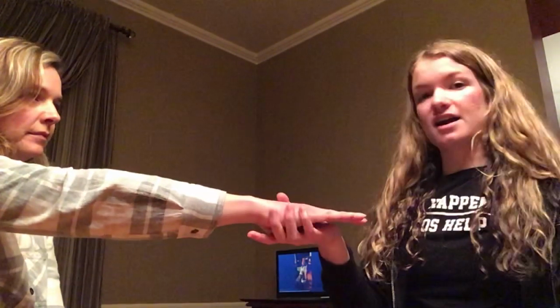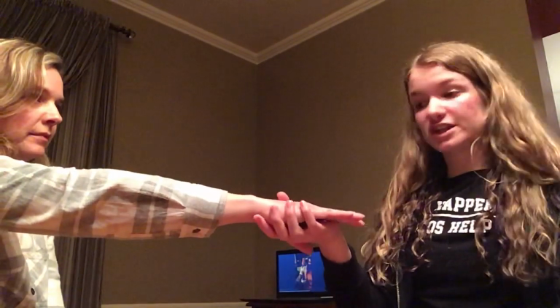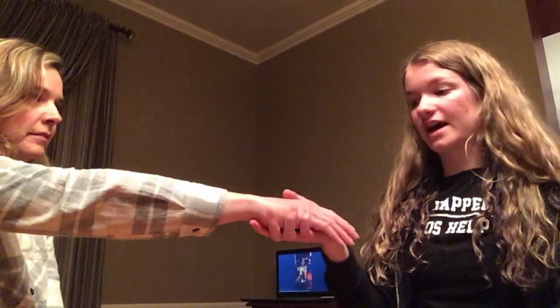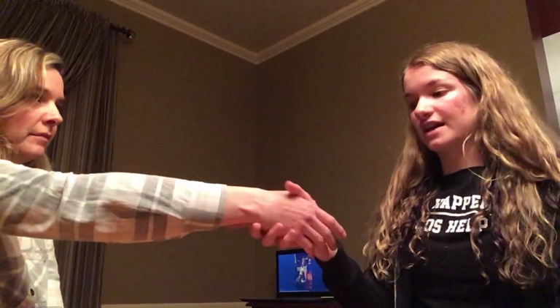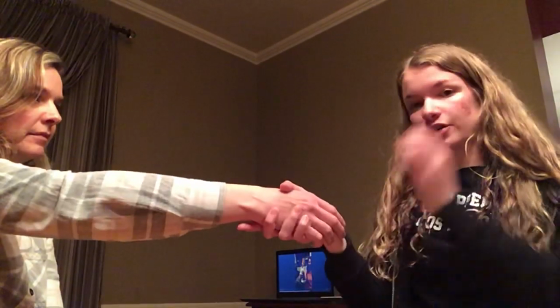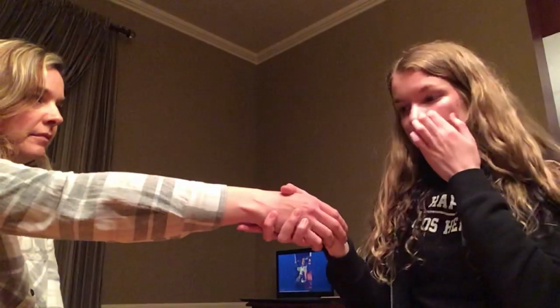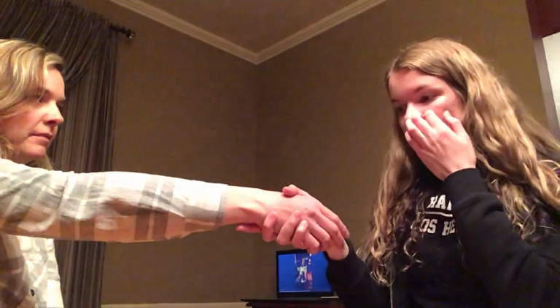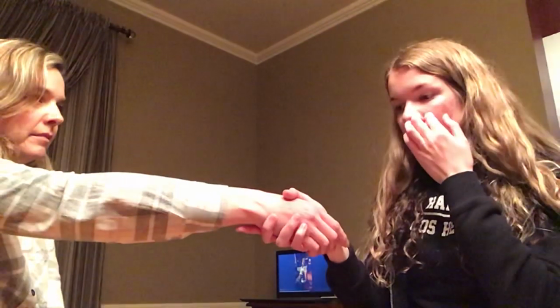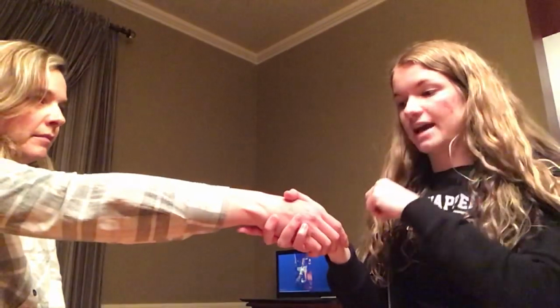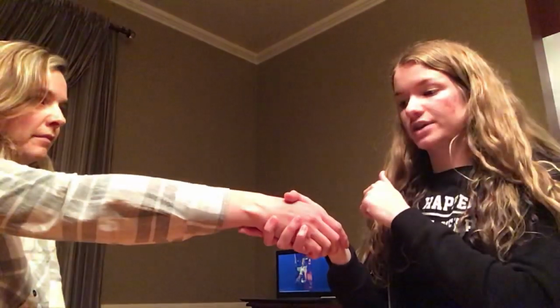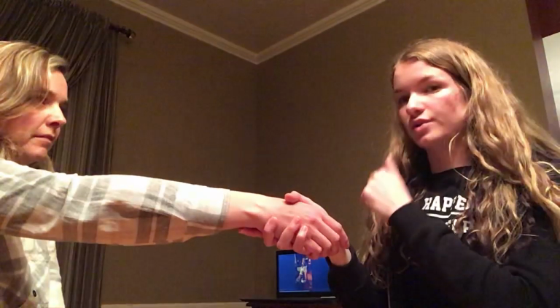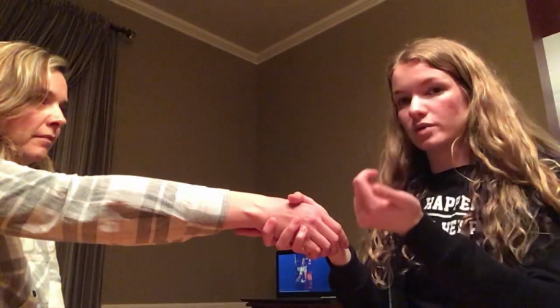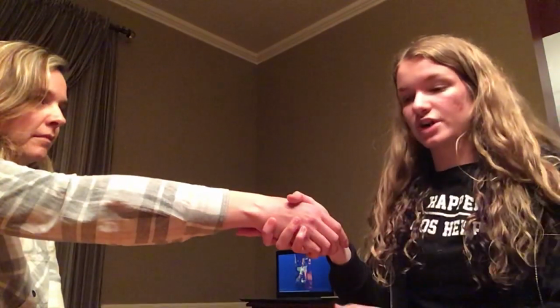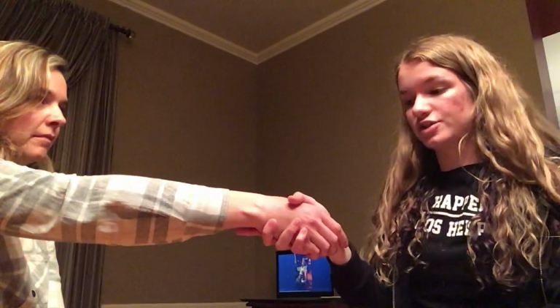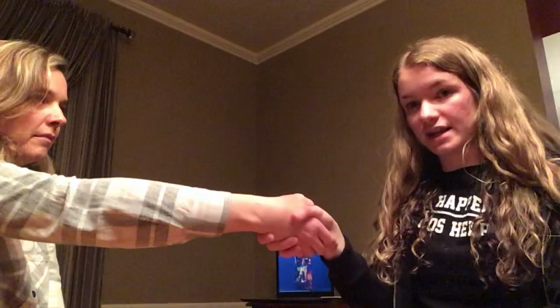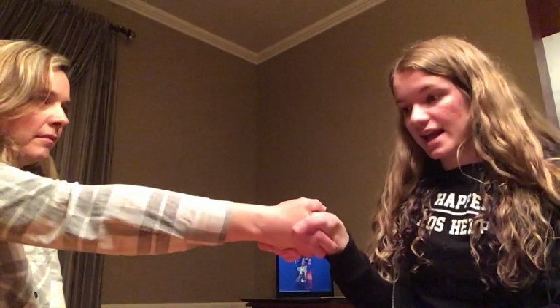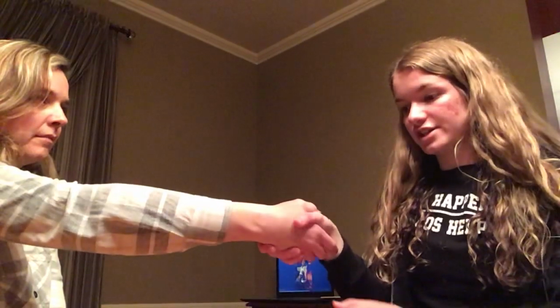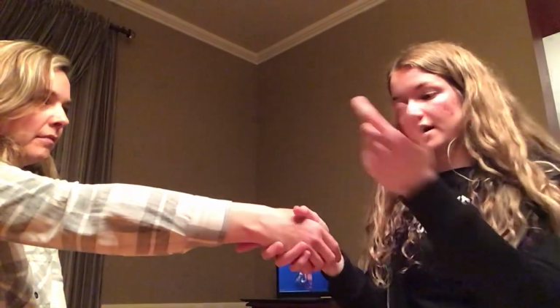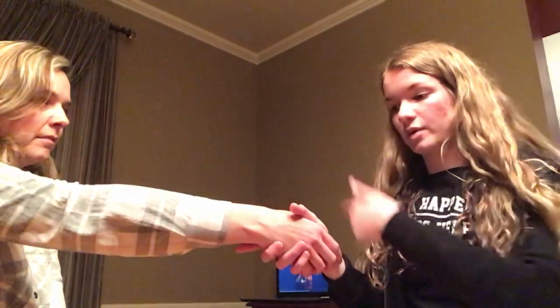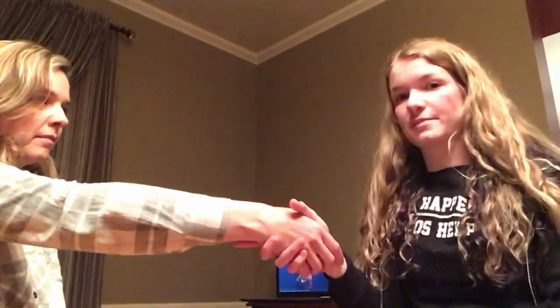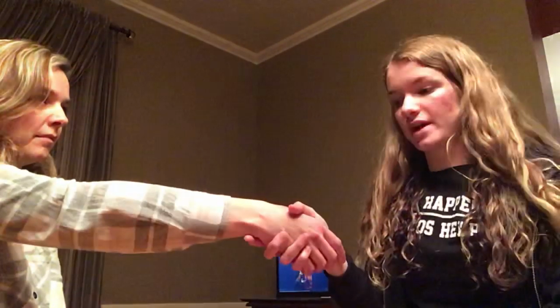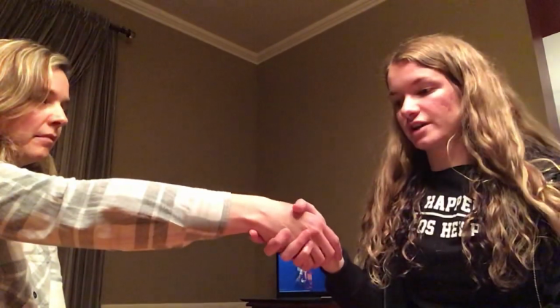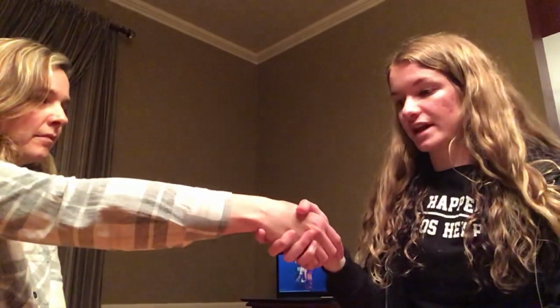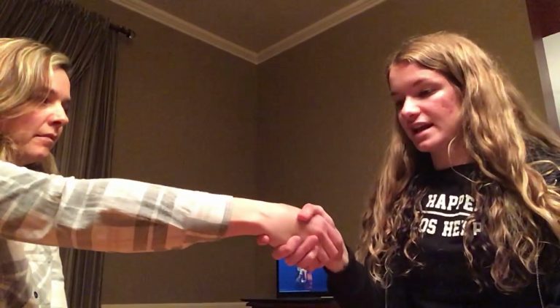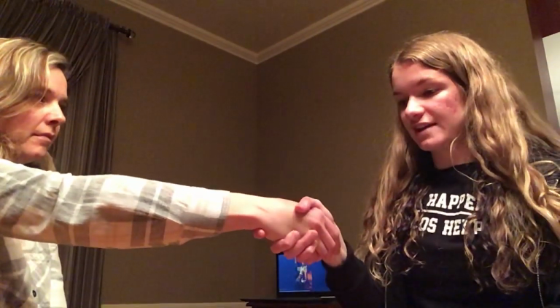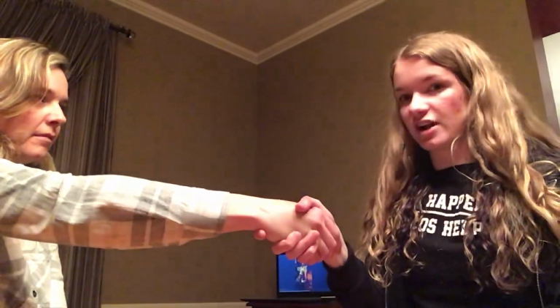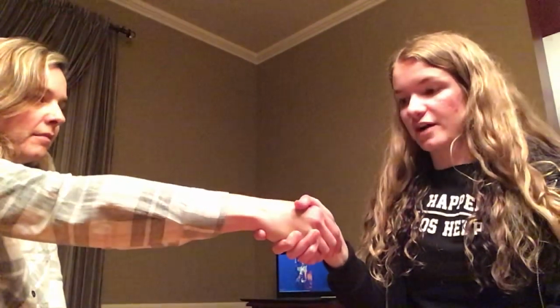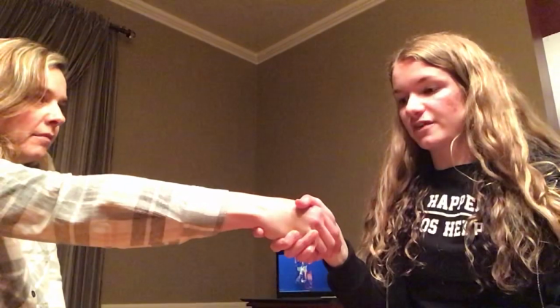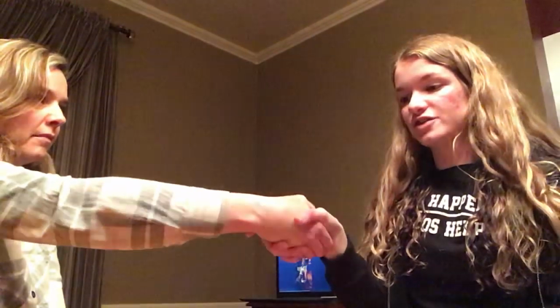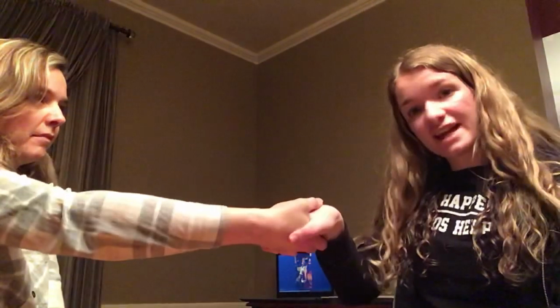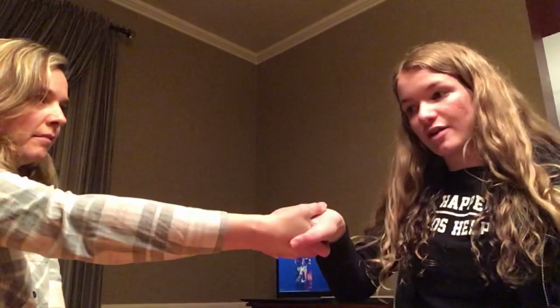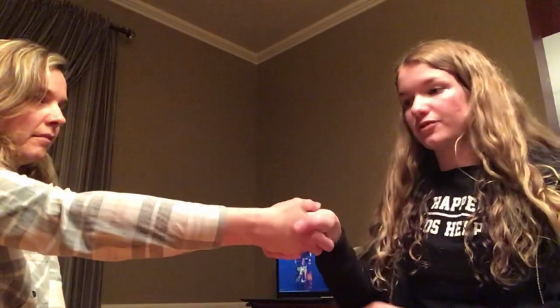If she can do that, I'm going to grab her hand like a handshake and oppose by trying to supinate, while she opposes the other way by trying to pronate. If she can lock that out, that would be a five. If she can't, that would be a four.